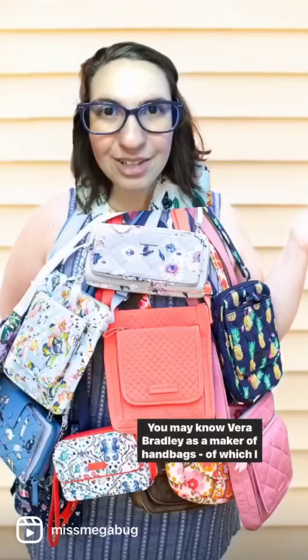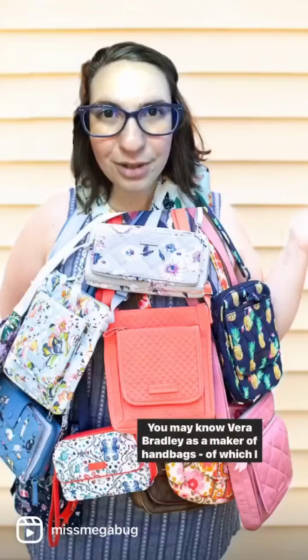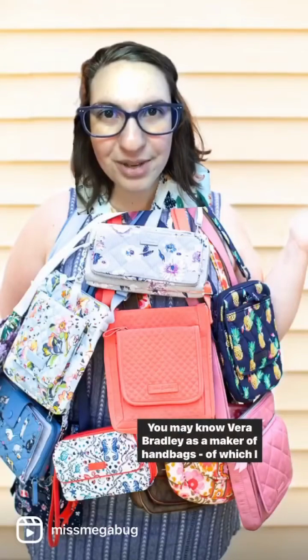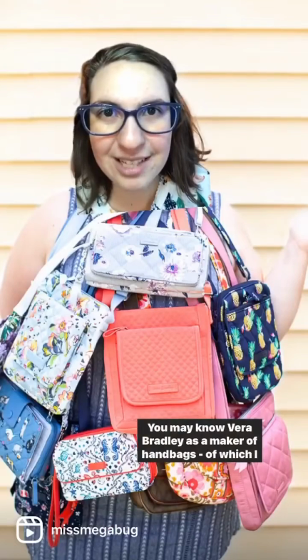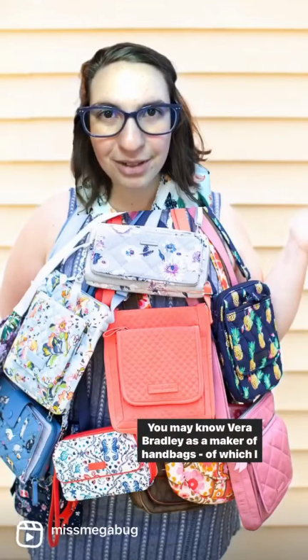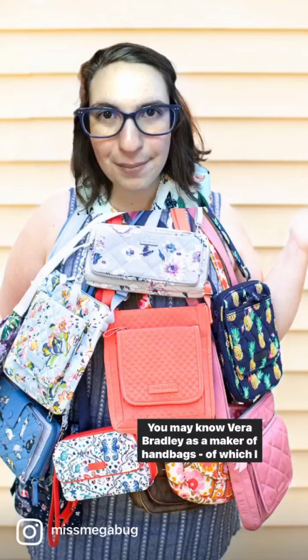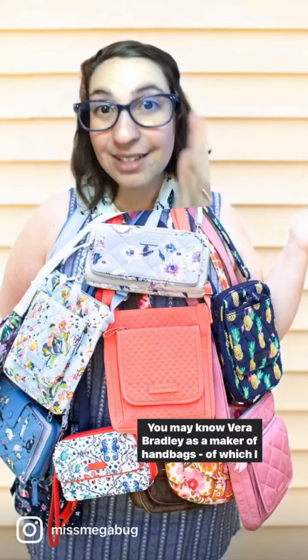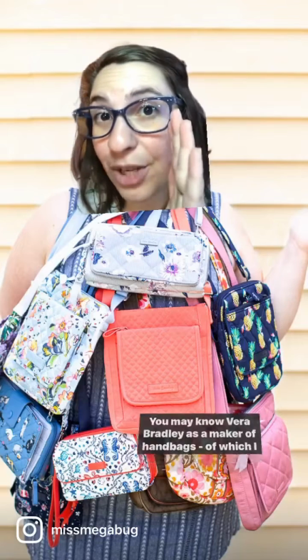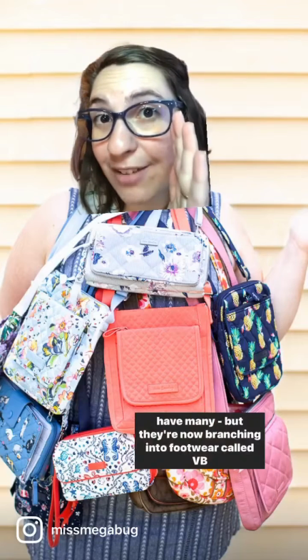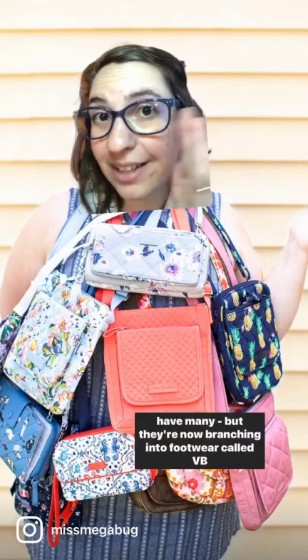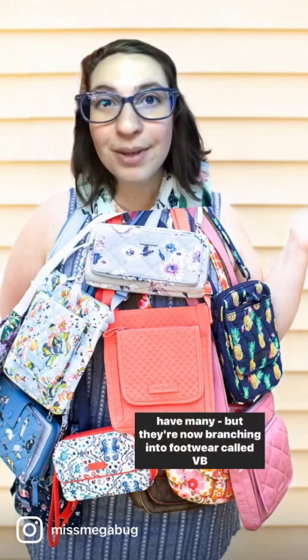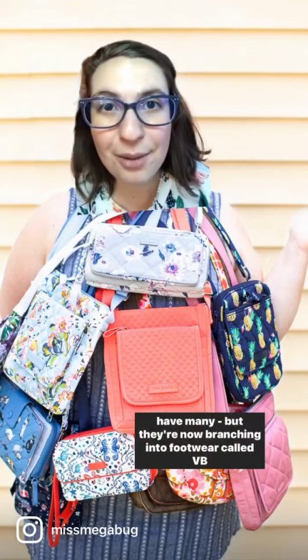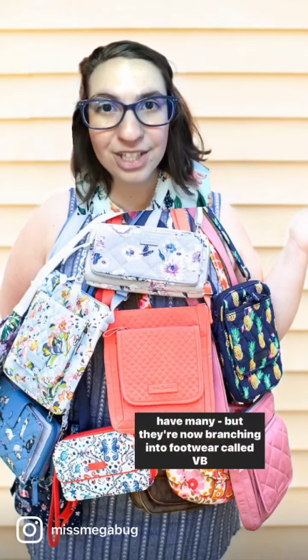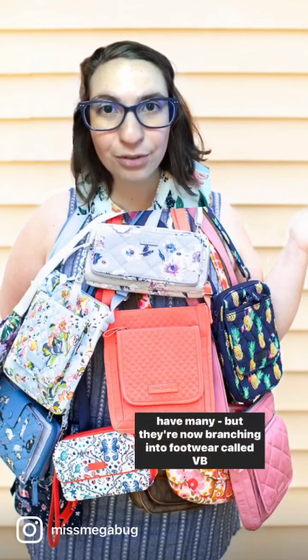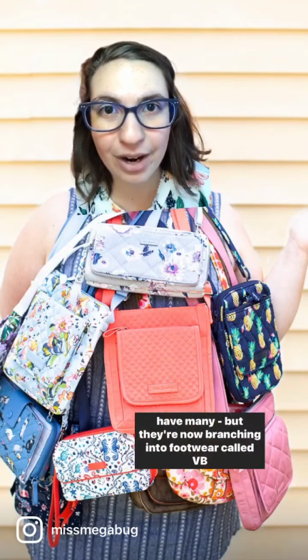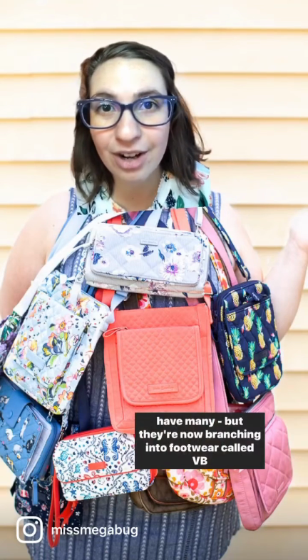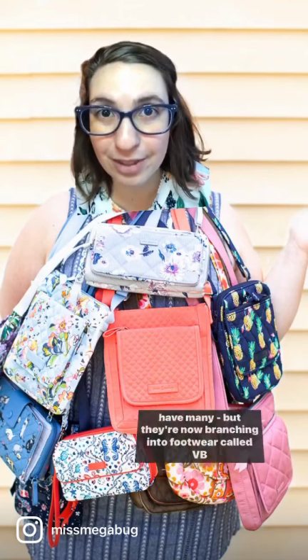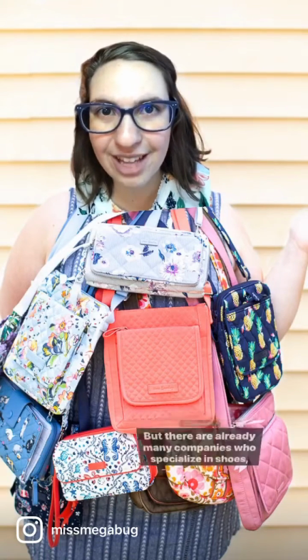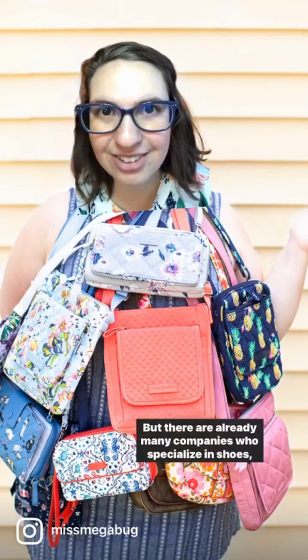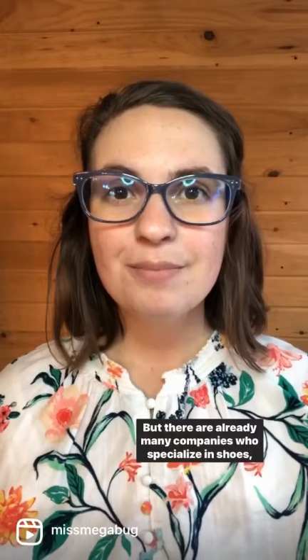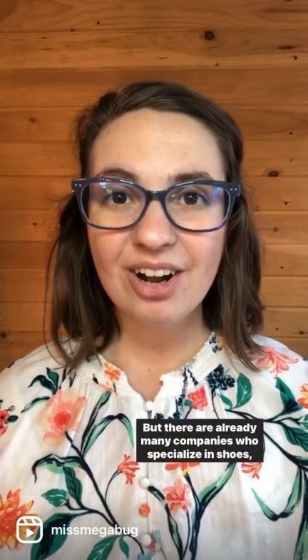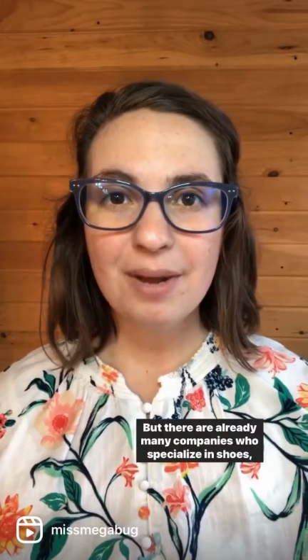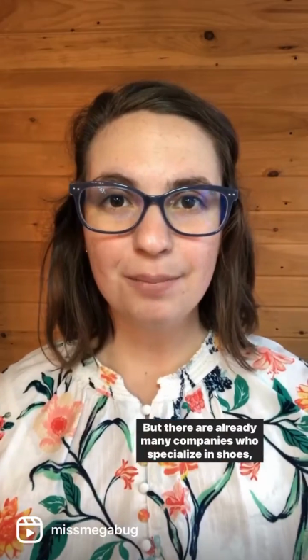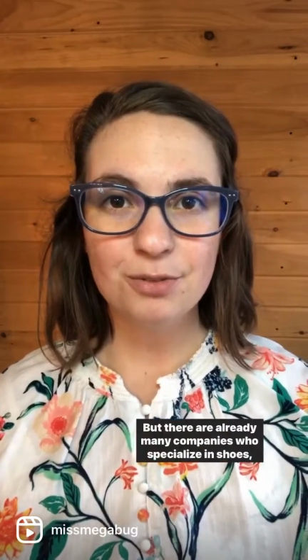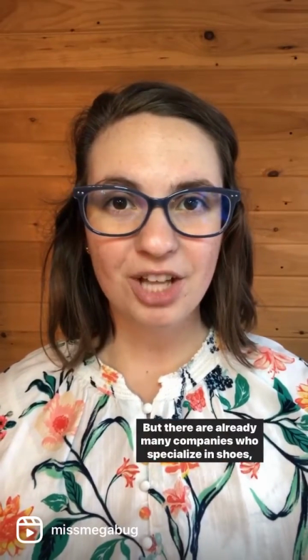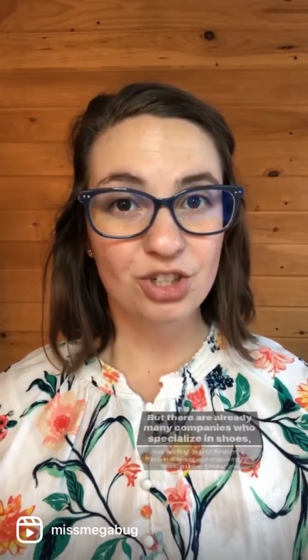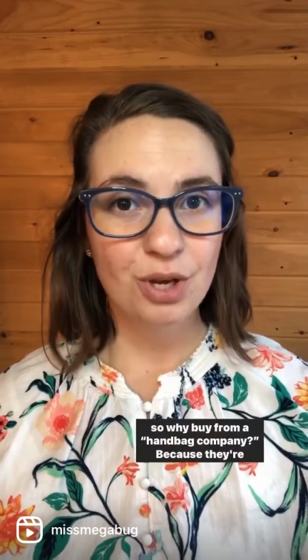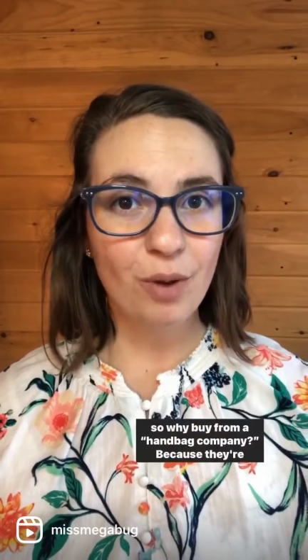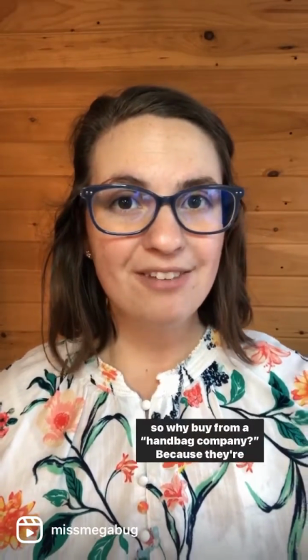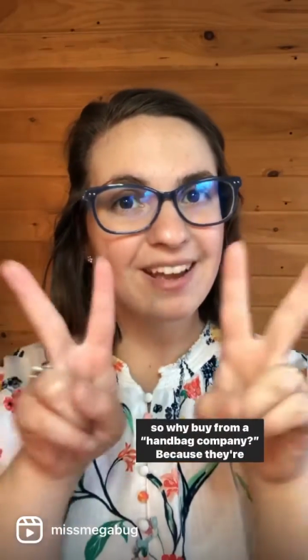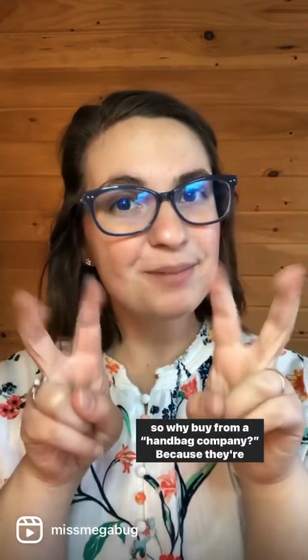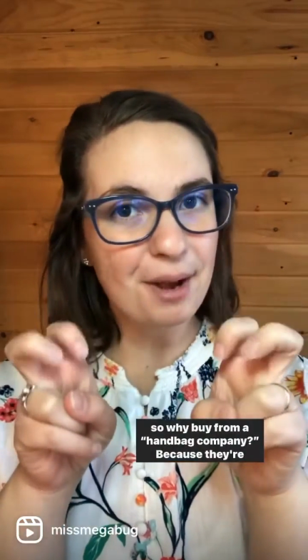You may know Vera Bradley as a maker of handbags, of which I have many, but they're now branching into footwear called VB Cloud. But there are already many companies who specialize in shoes, so why buy from a handbag company?